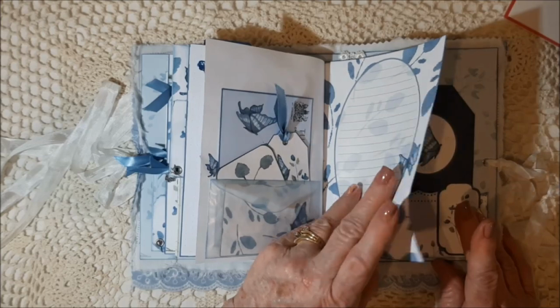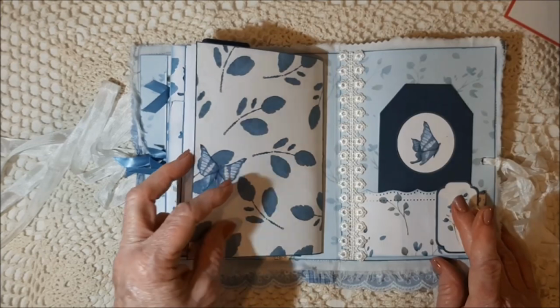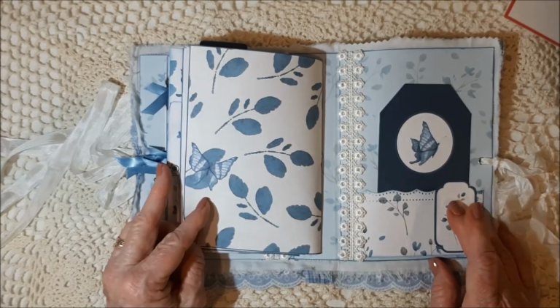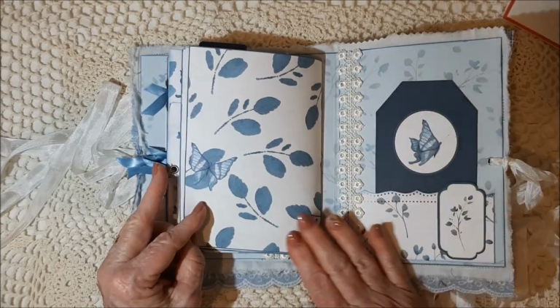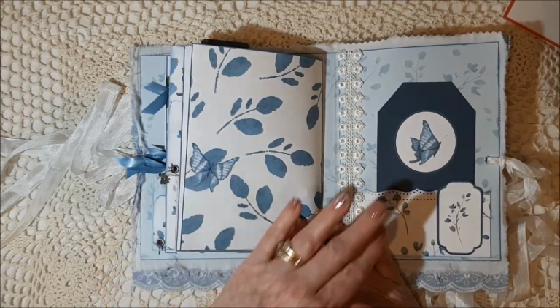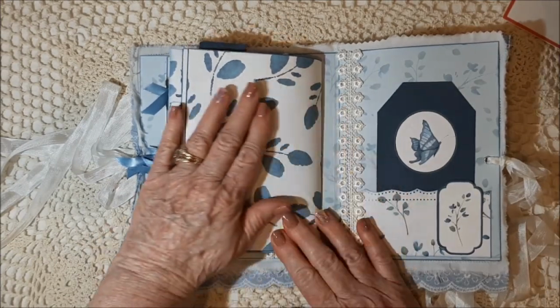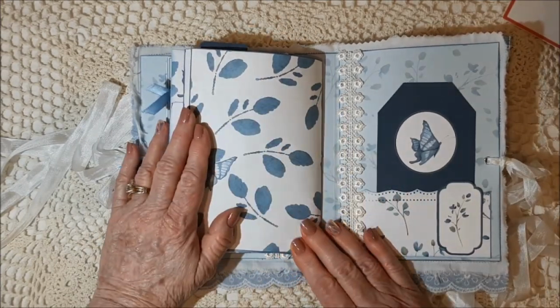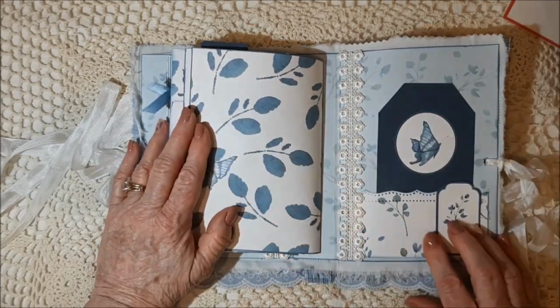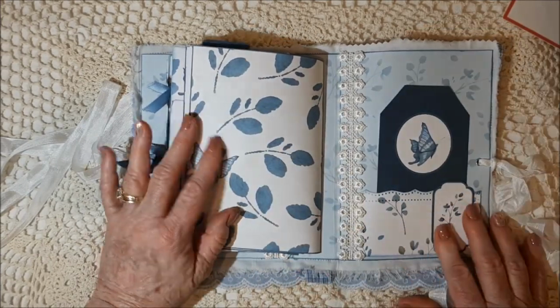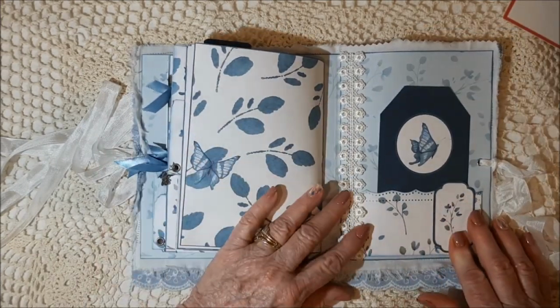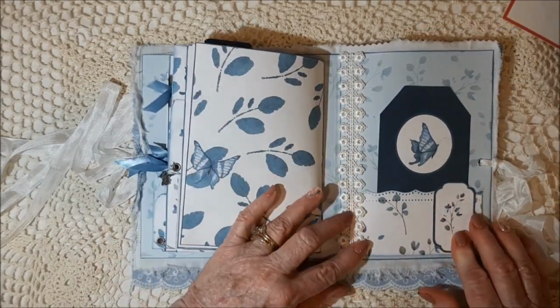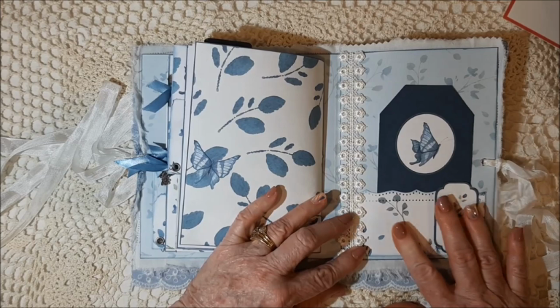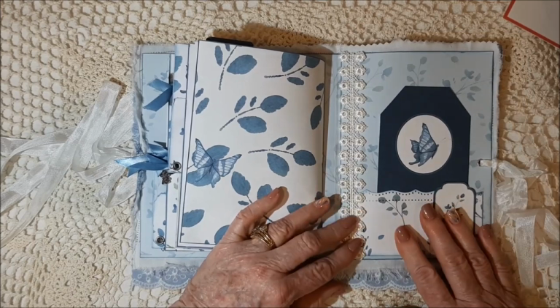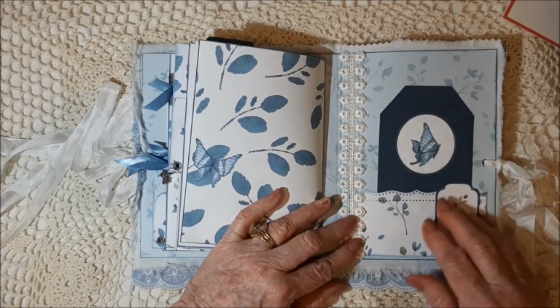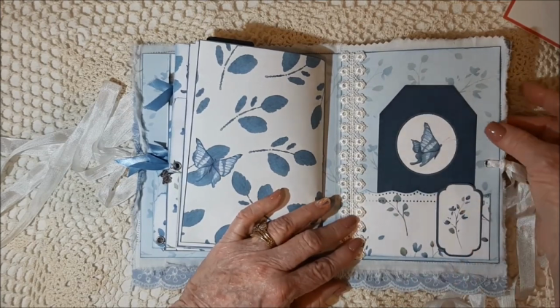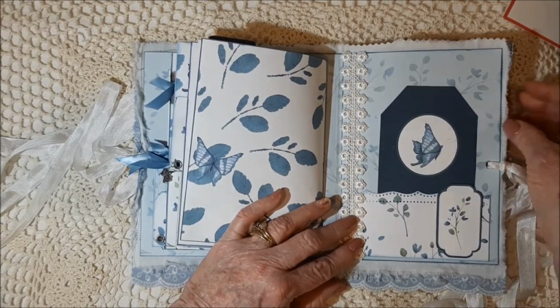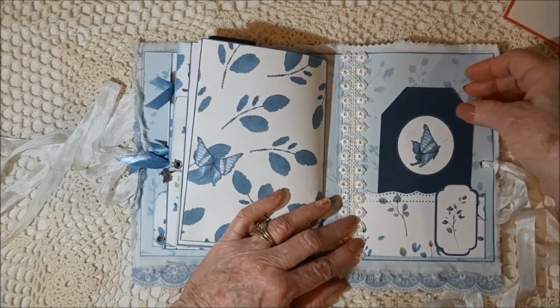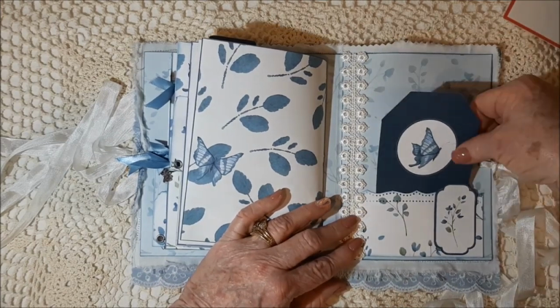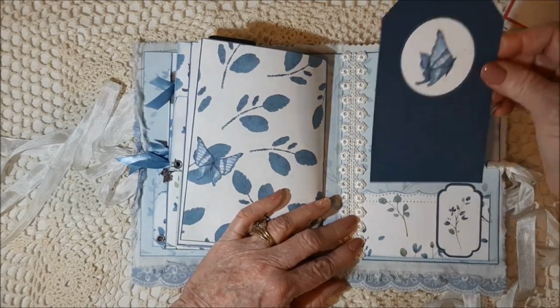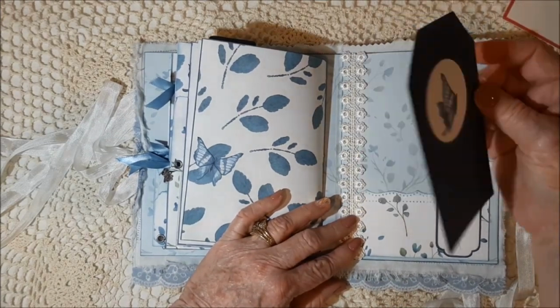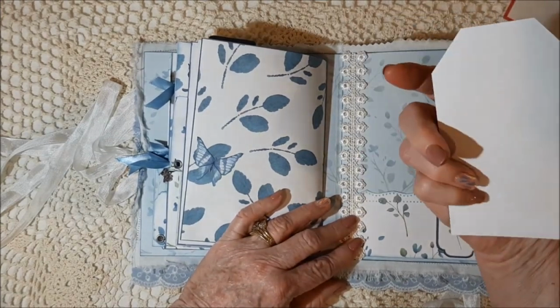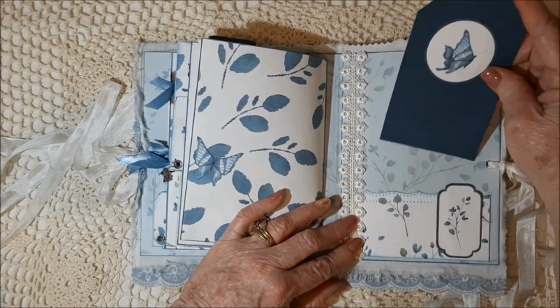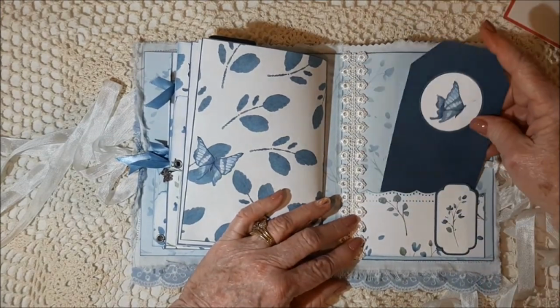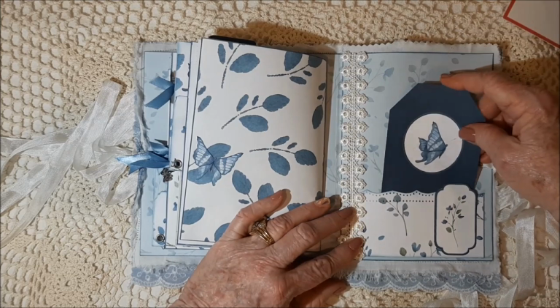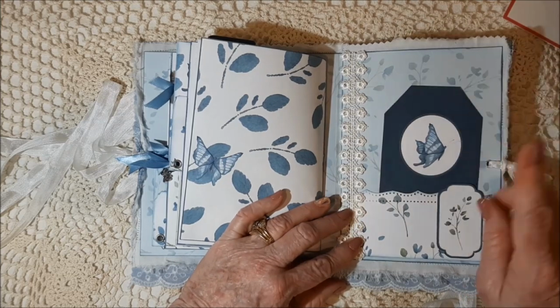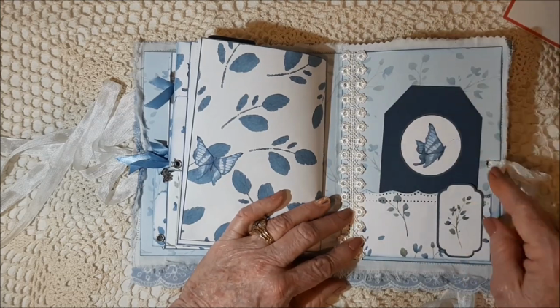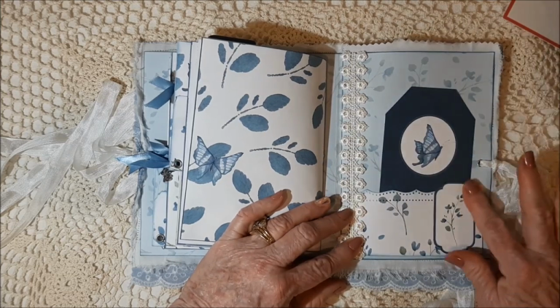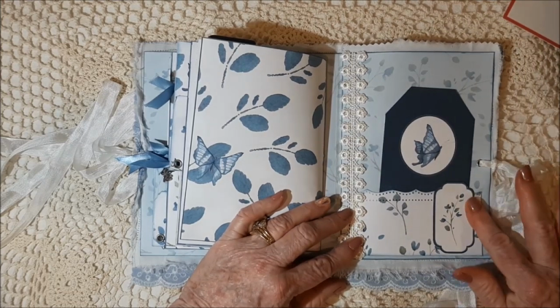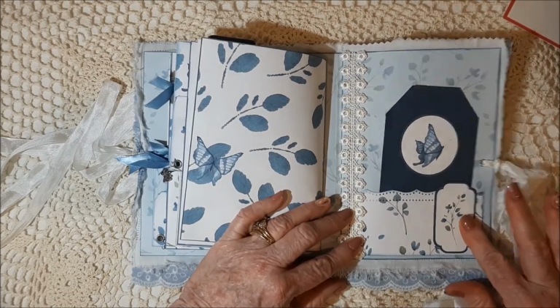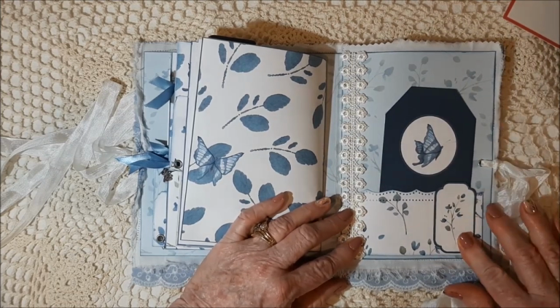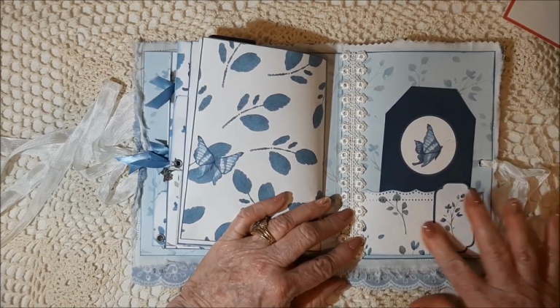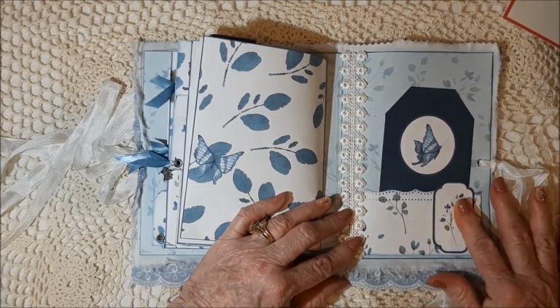There's the last page of the journal. There's the pocket on the inside of the back cover. There's the other large tag from the add-on kit, a little label from the original kit, and a pocket.